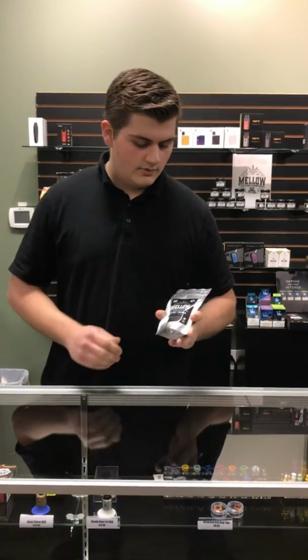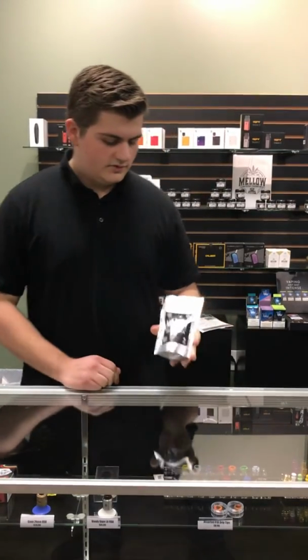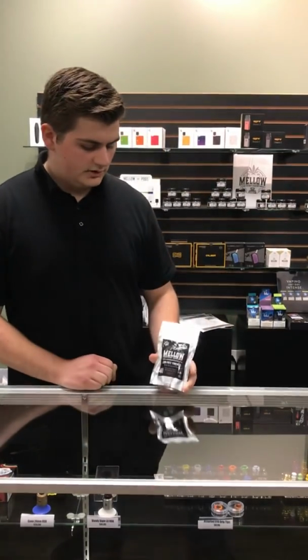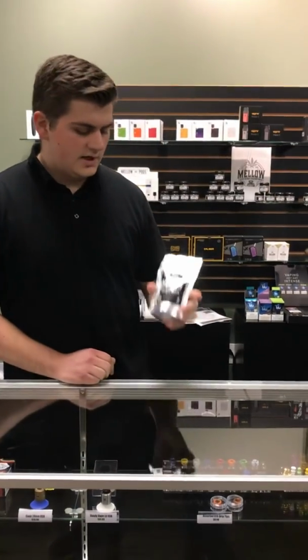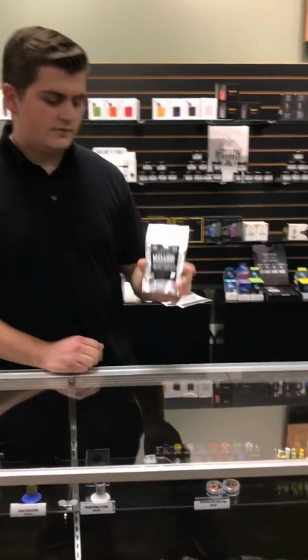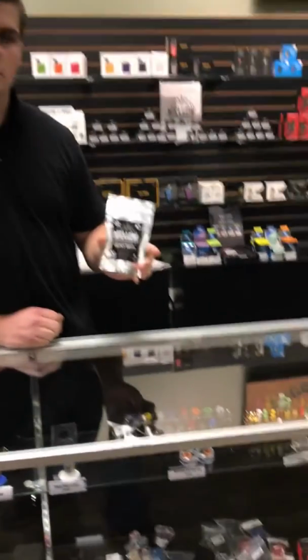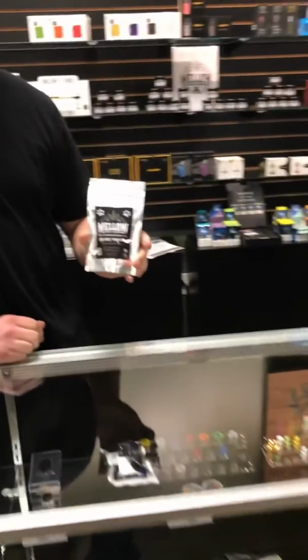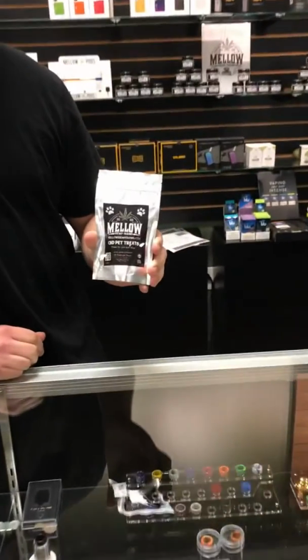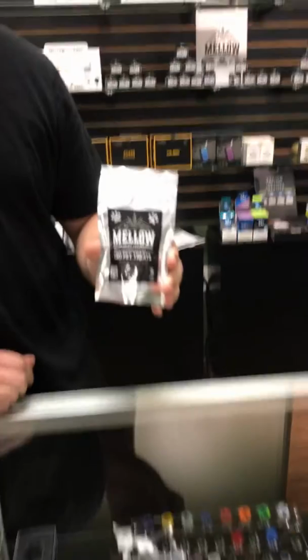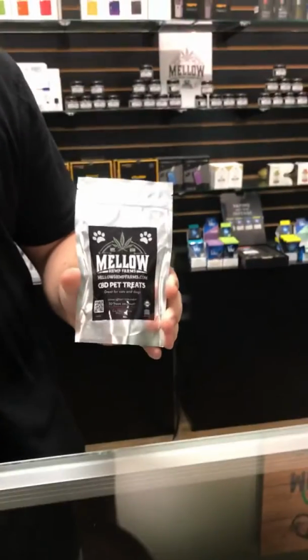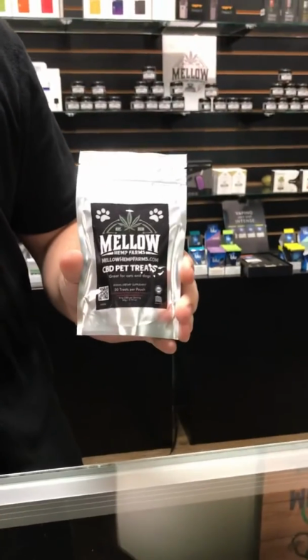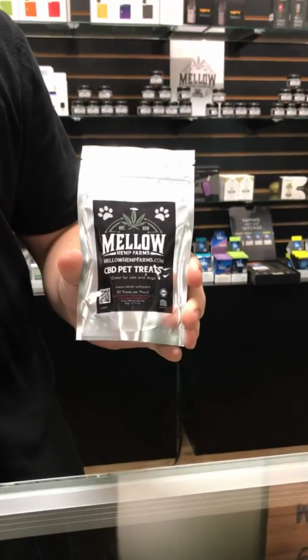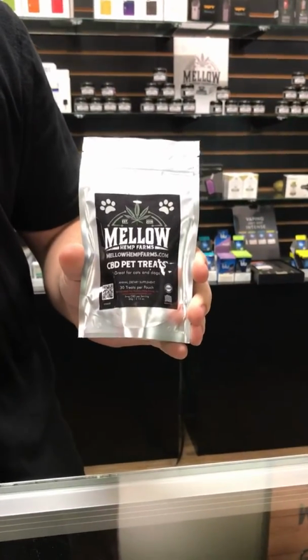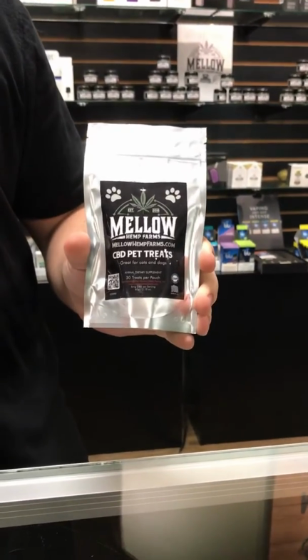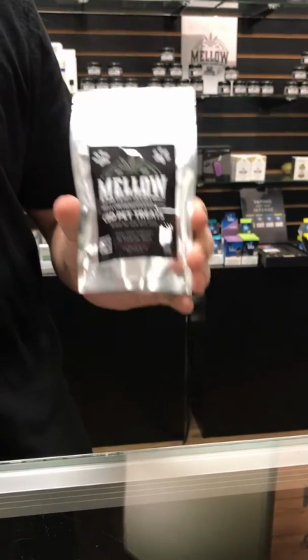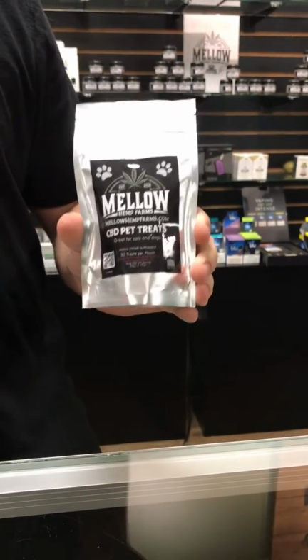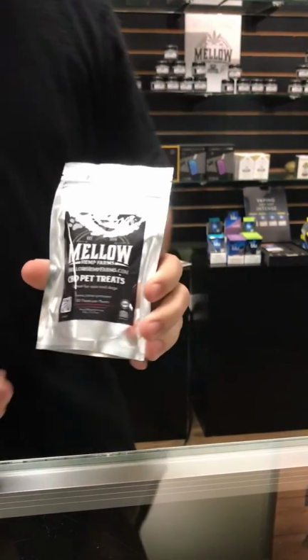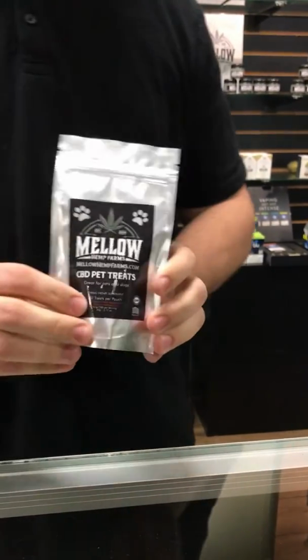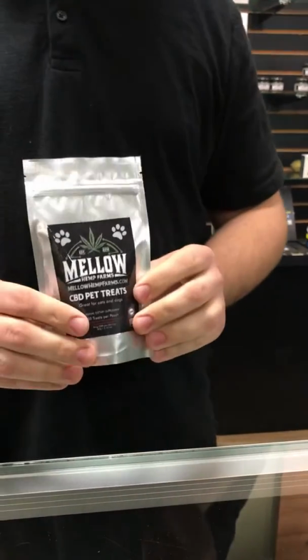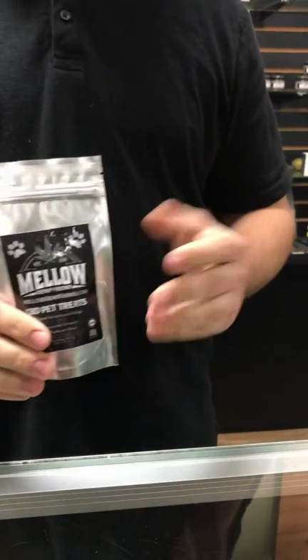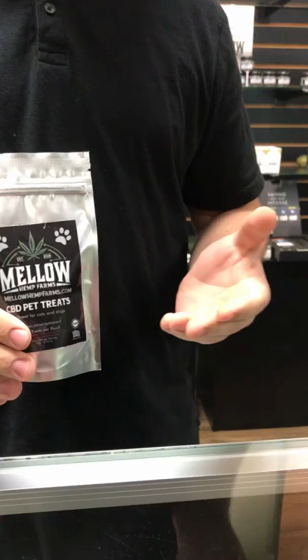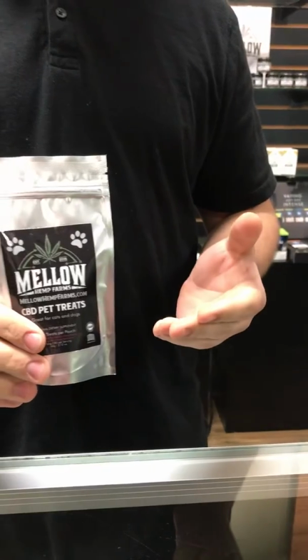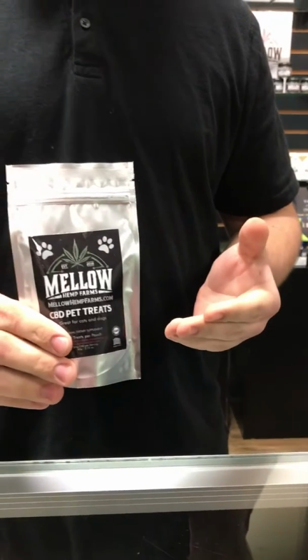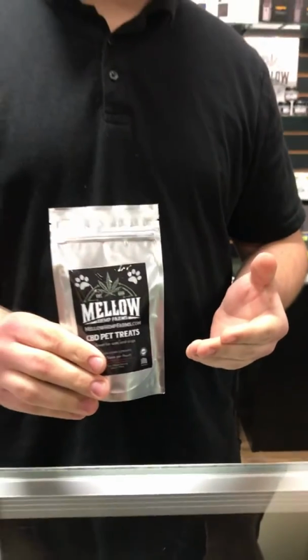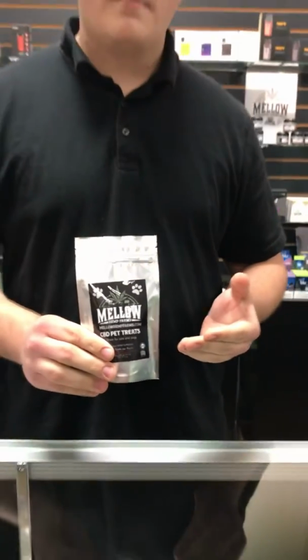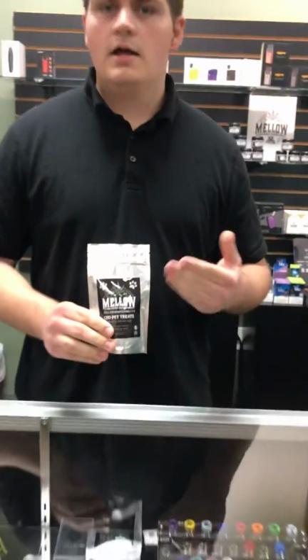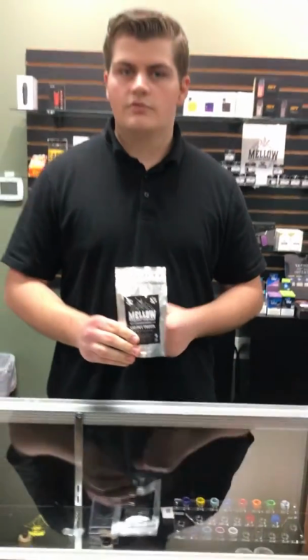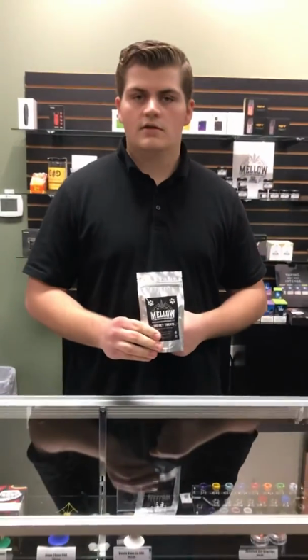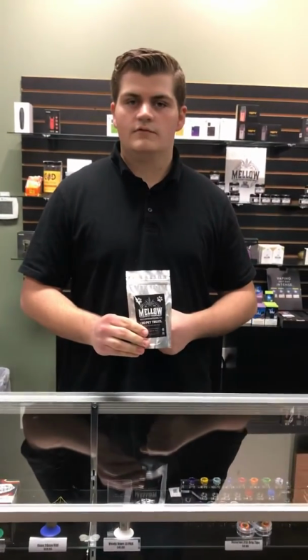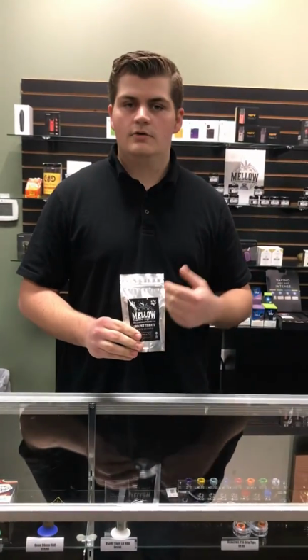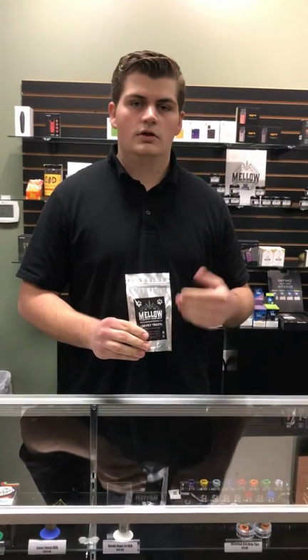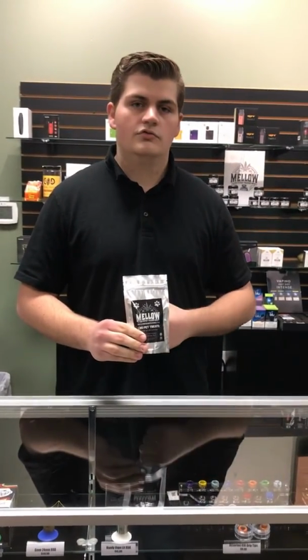These things are really nice. They have 5 milligrams of CBD per serving and there are 30 treats in a pack. For animals under 15 pounds, you probably want to use only about one. With anything over 15 pounds, you want to use two.